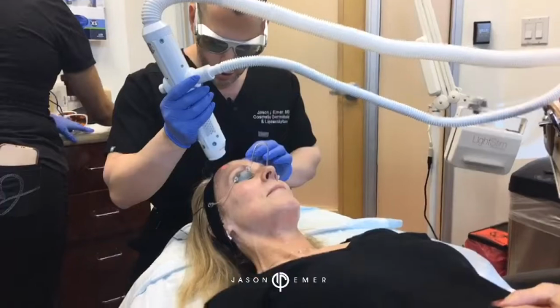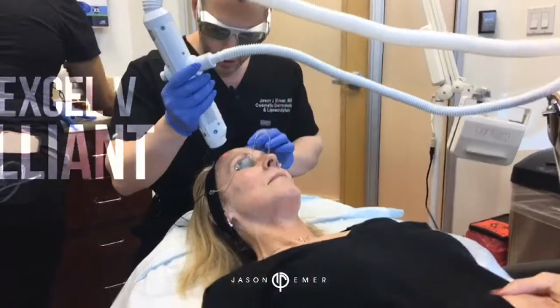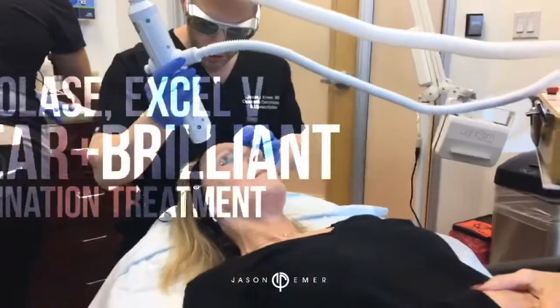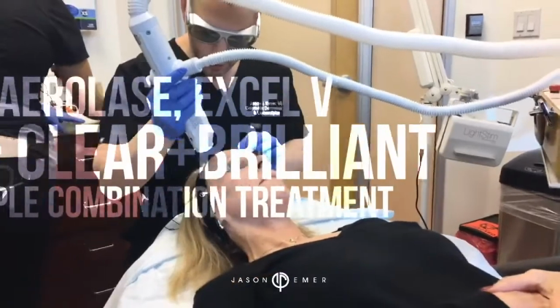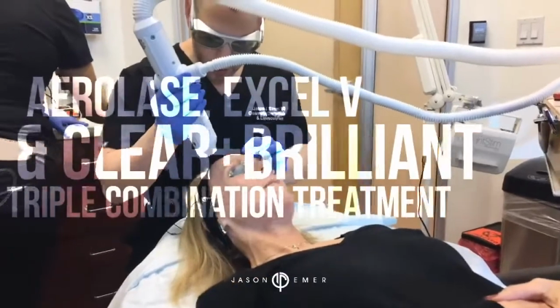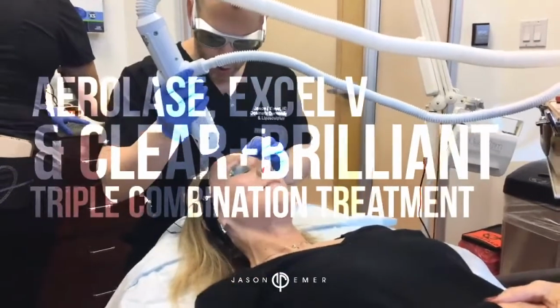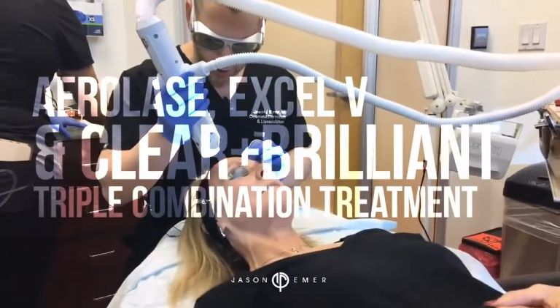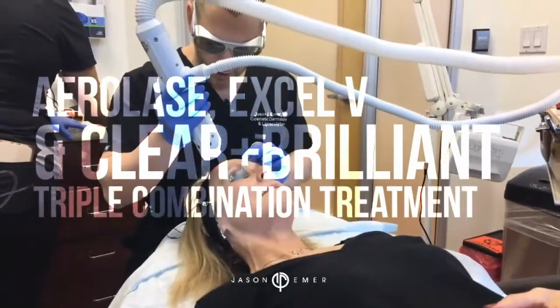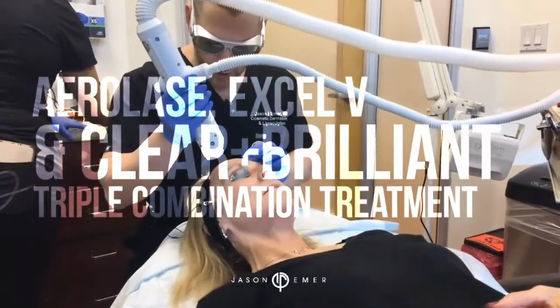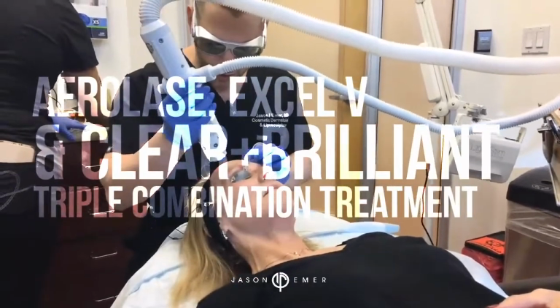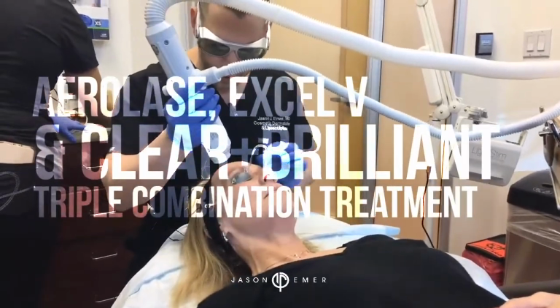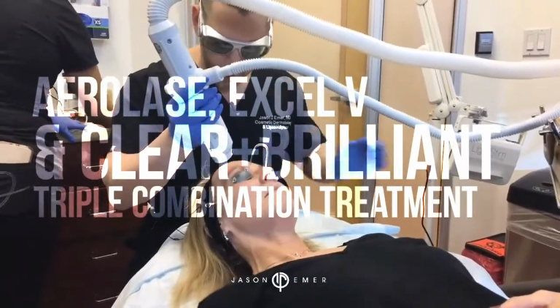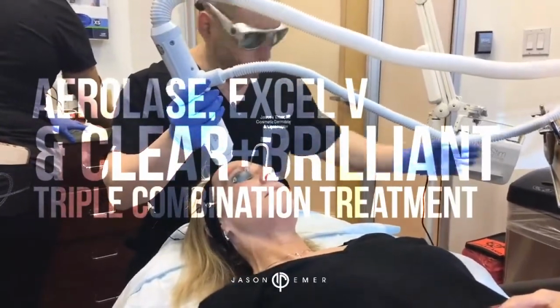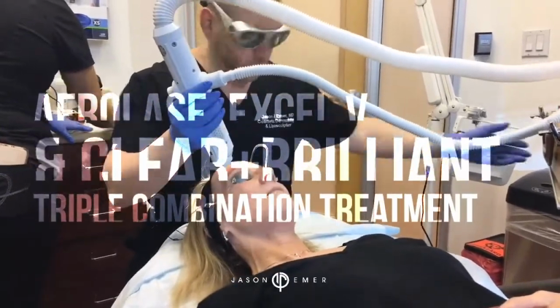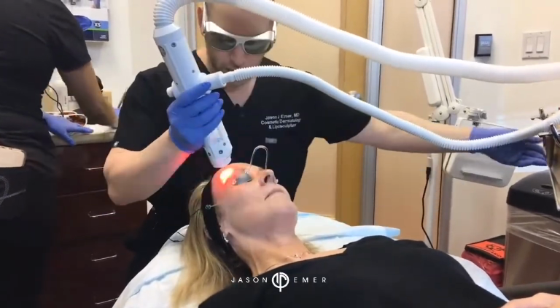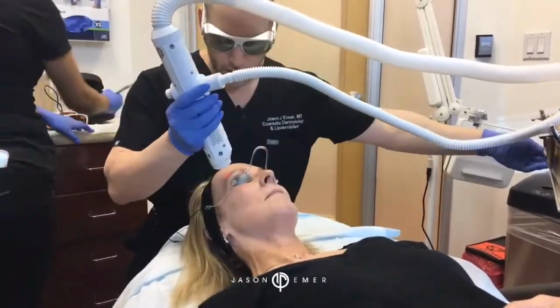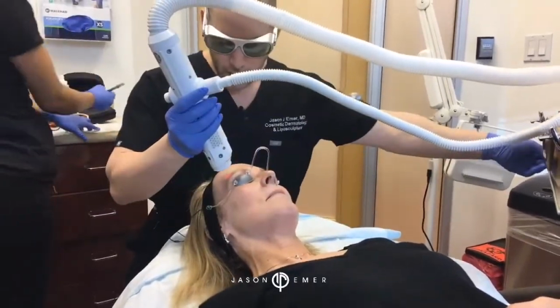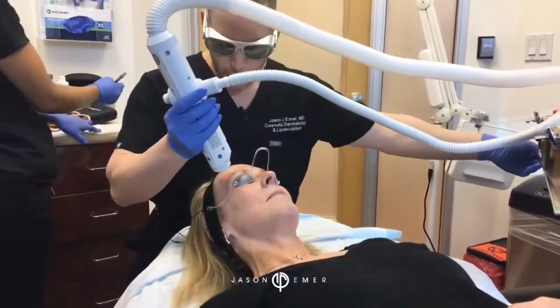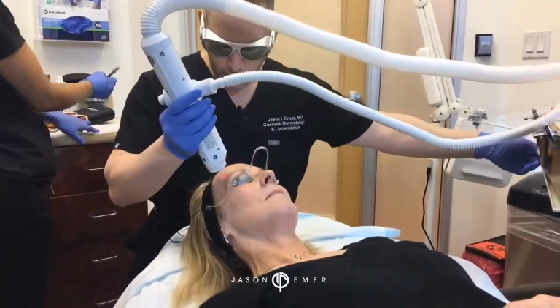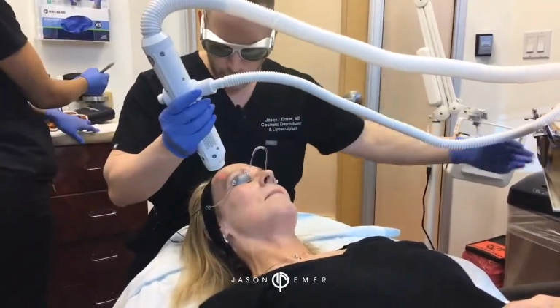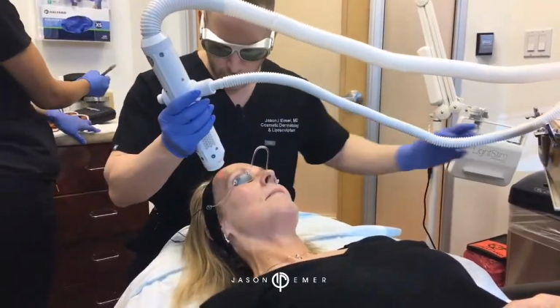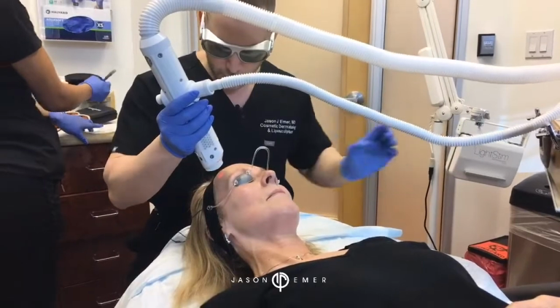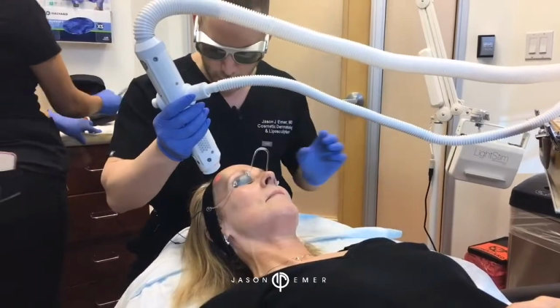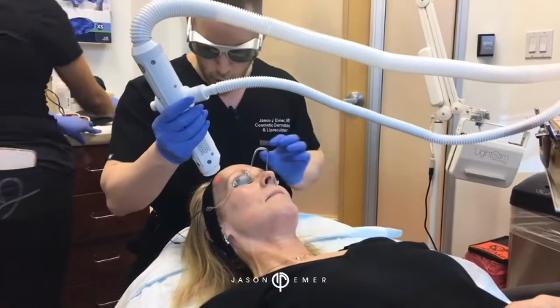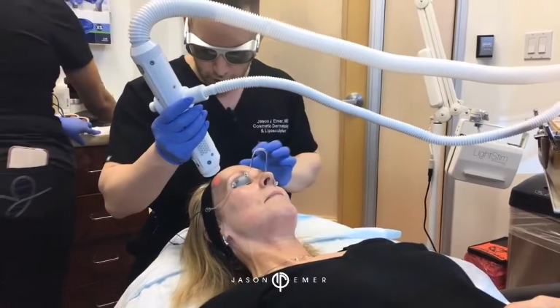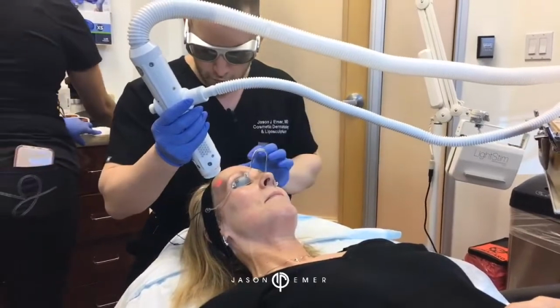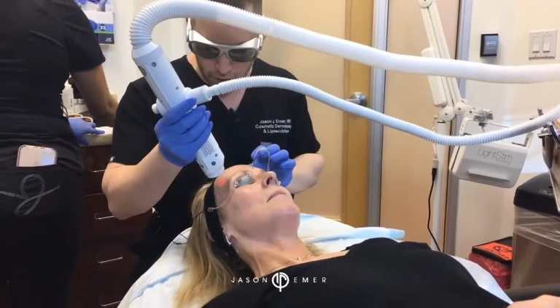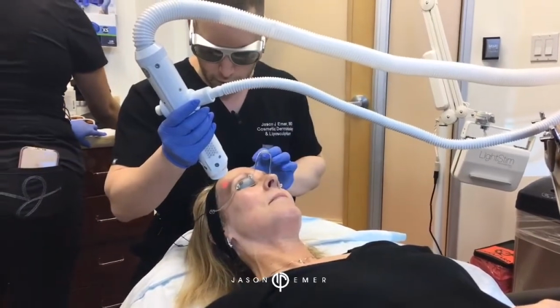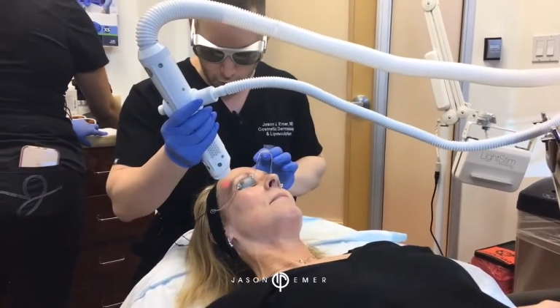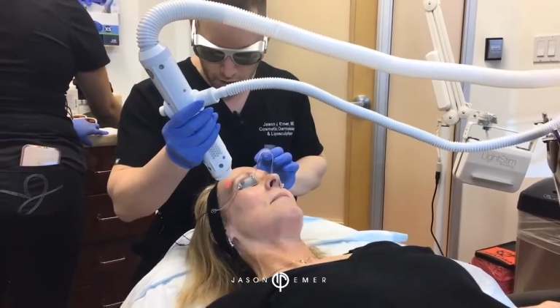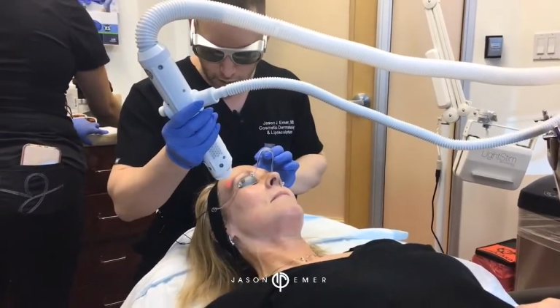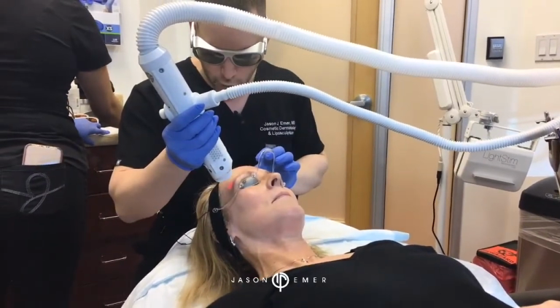All right guys, we are at the end of the day today, and it was a wonderful day. We had a lot of lasers and fillers in the morning, and then I filmed the doctor's show this afternoon.